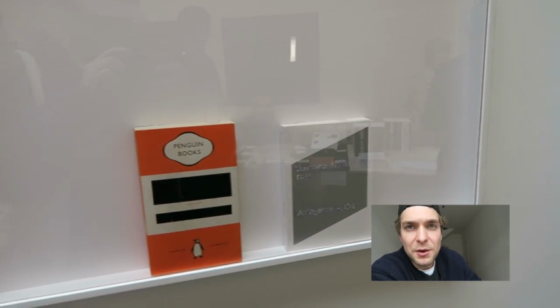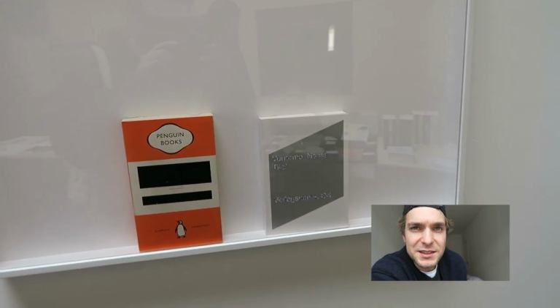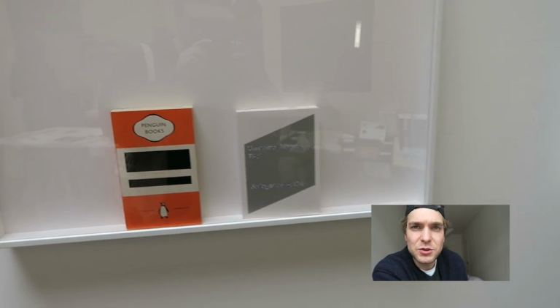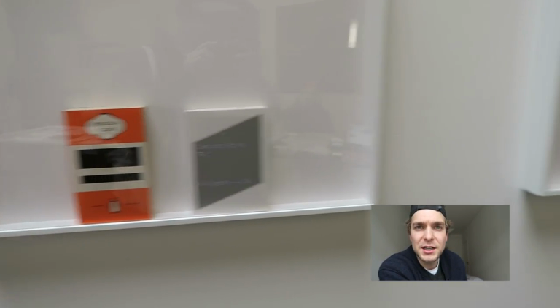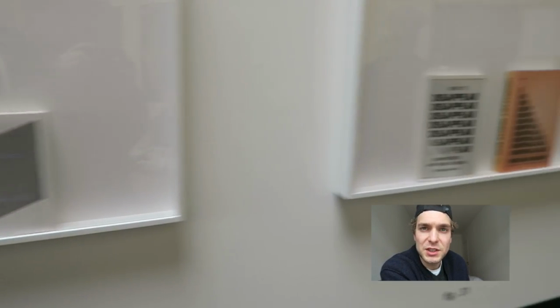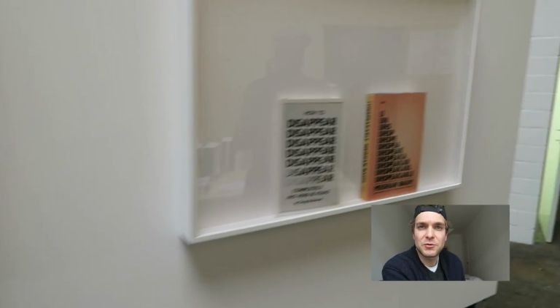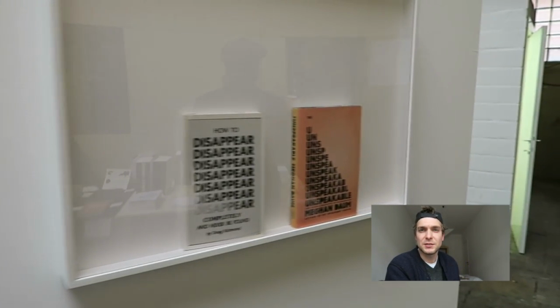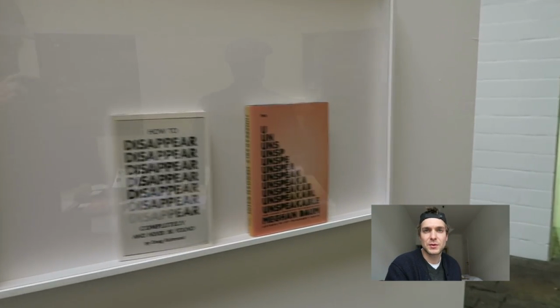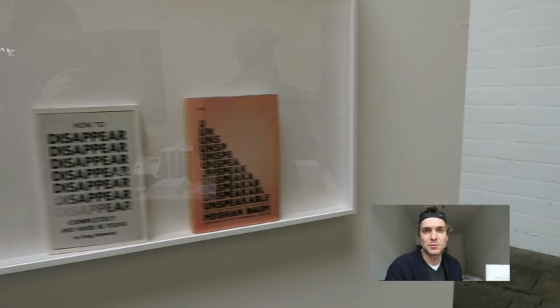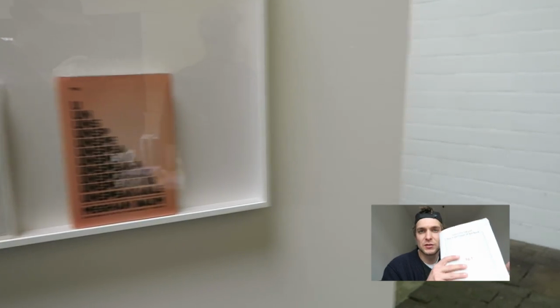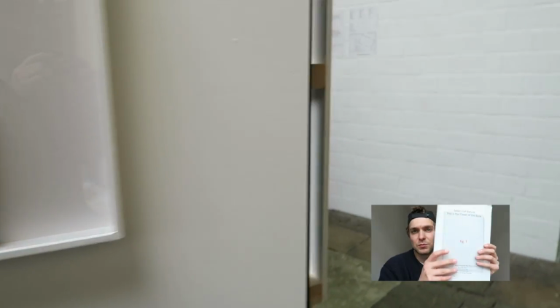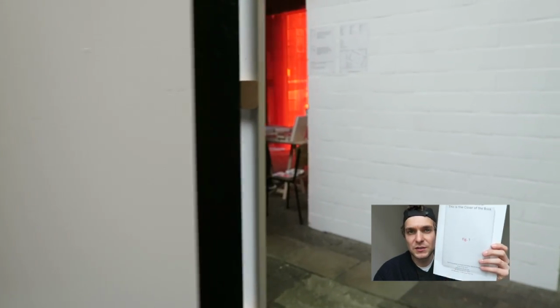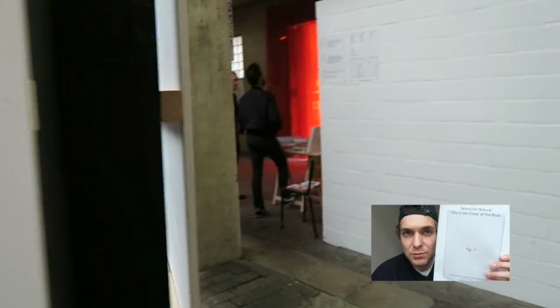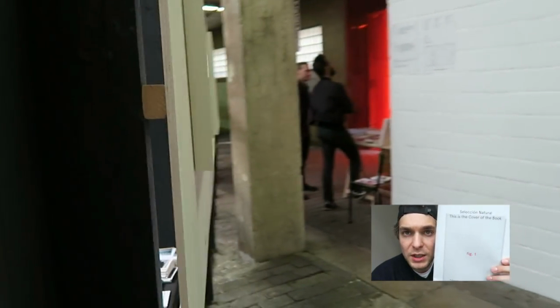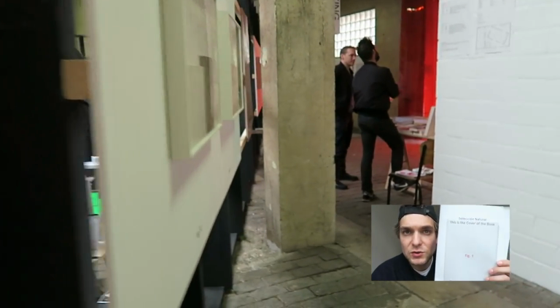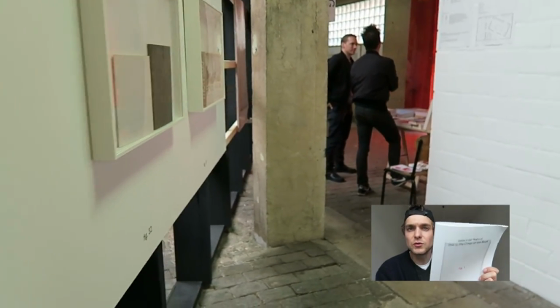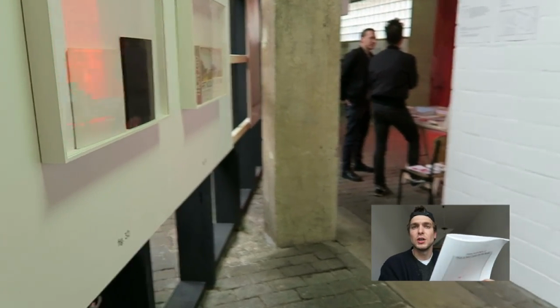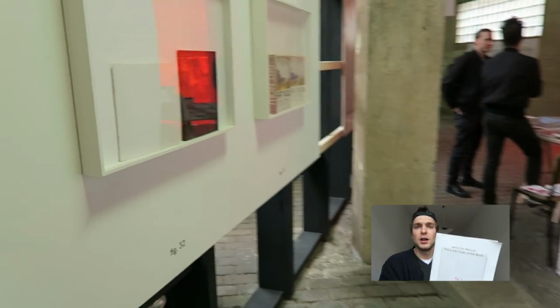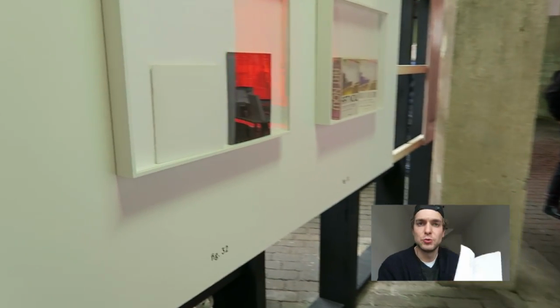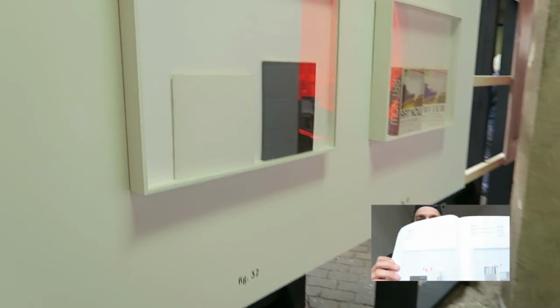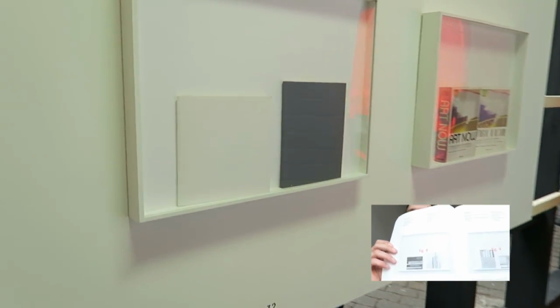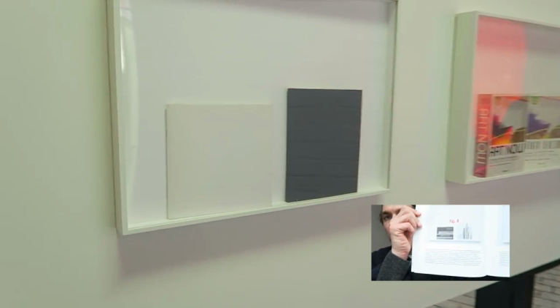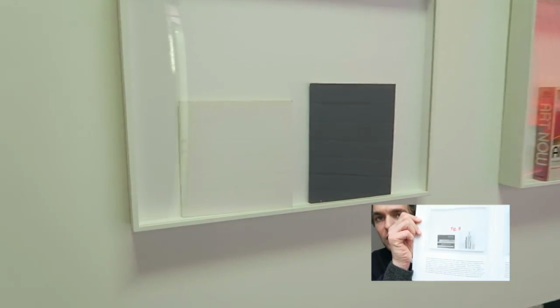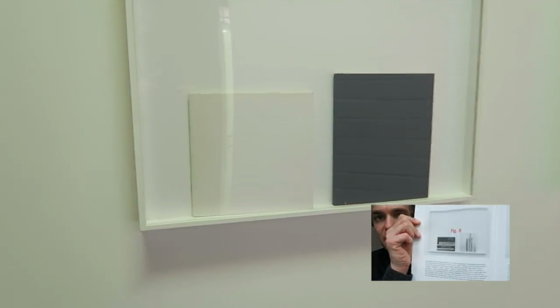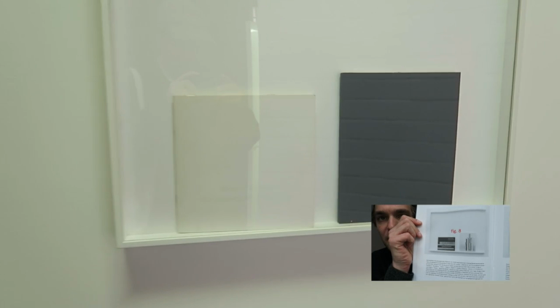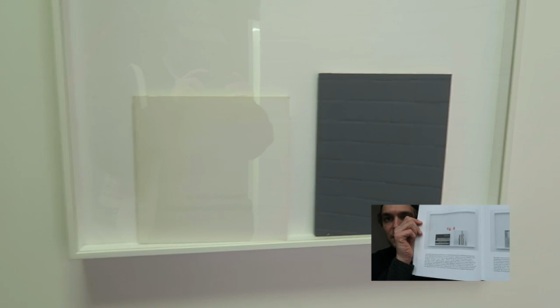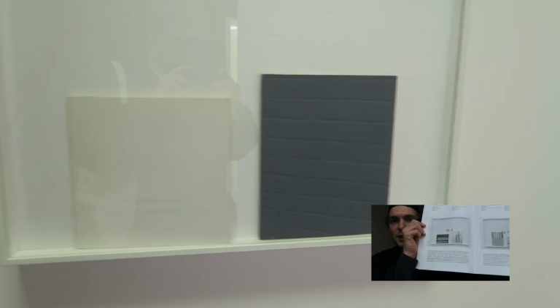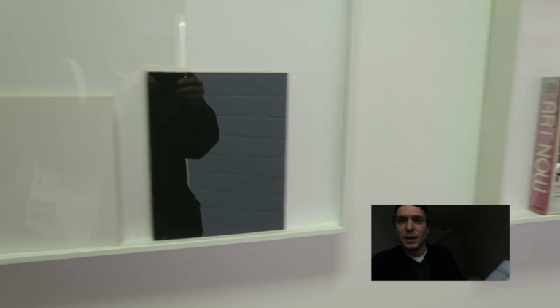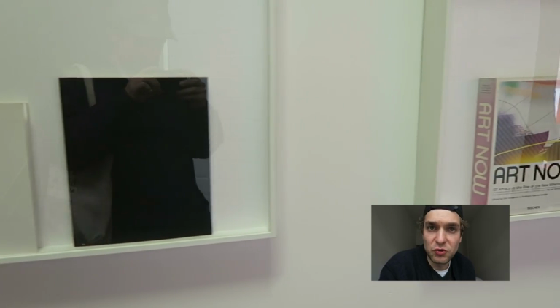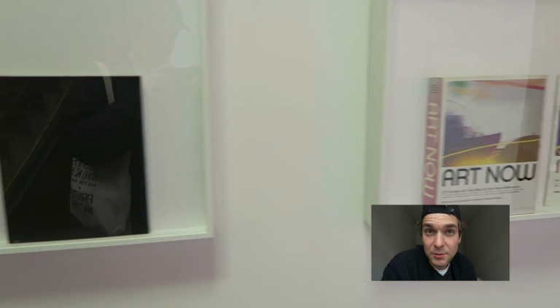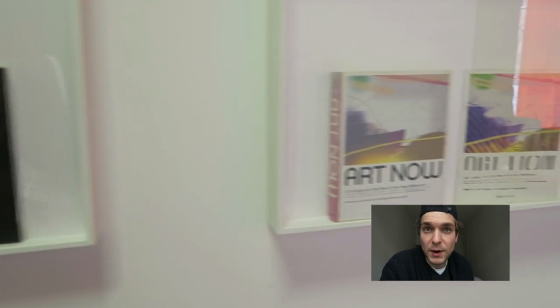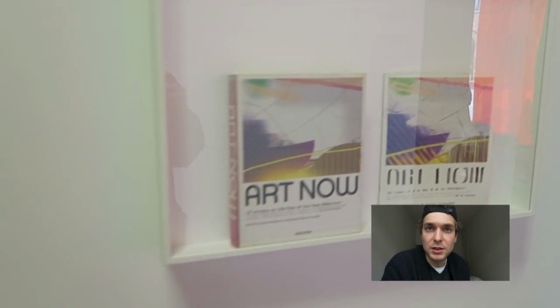Mir hat sie sehr gut gefallen. Ich würde sie jedem empfehlen. Es gibt auch dieses Booklet dazu, wo alle Bücher nochmal vorgestellt werden in flämischer Sprache.